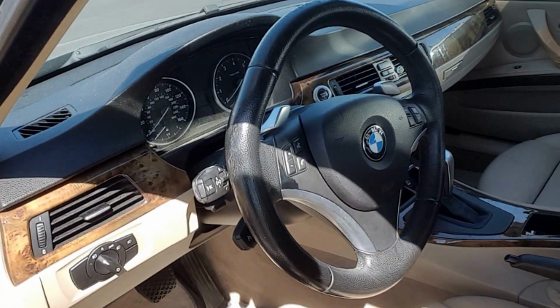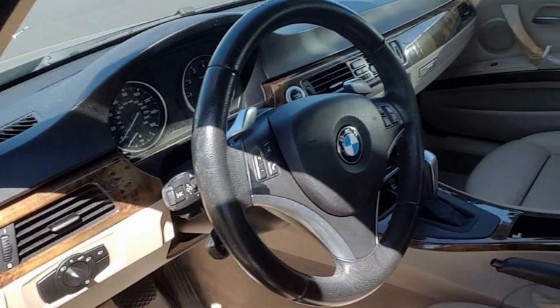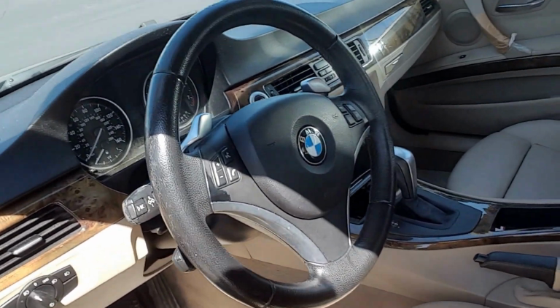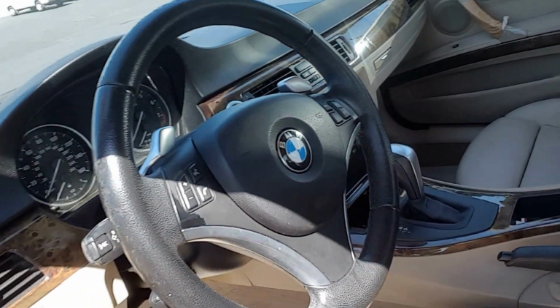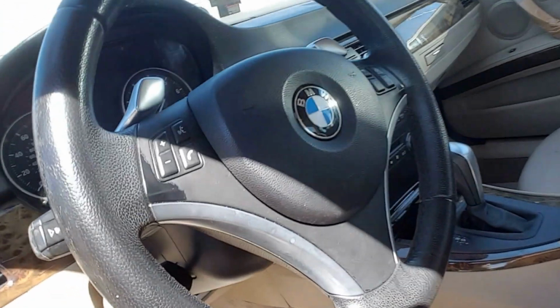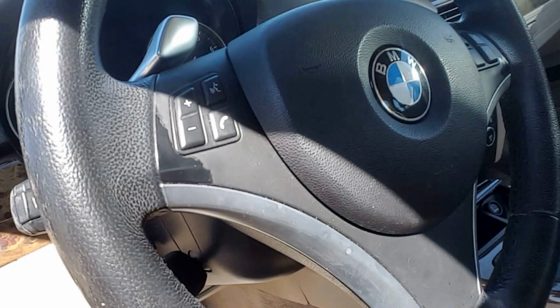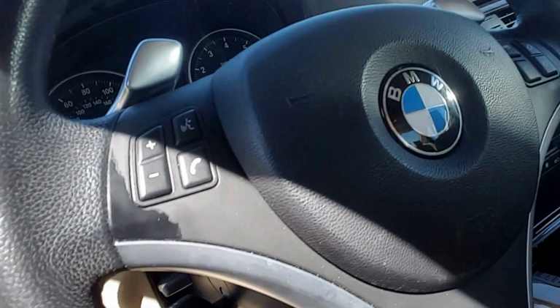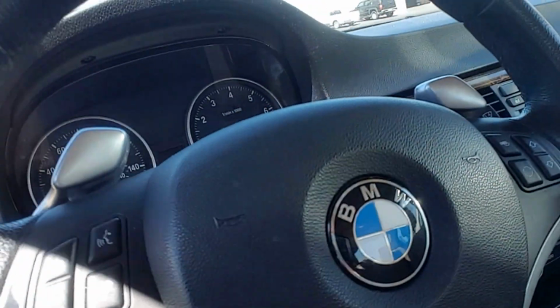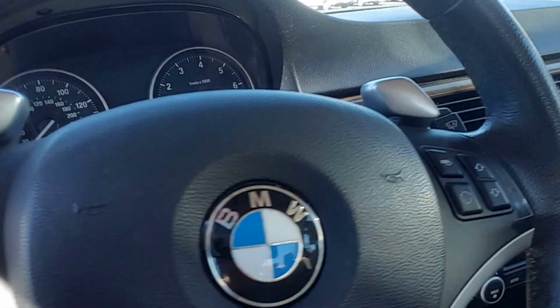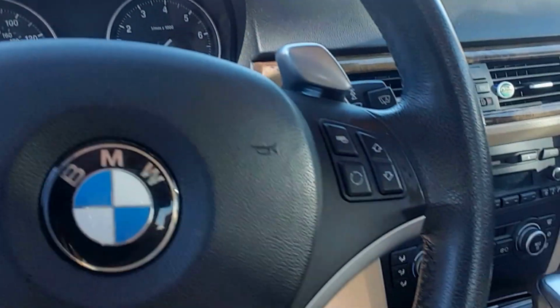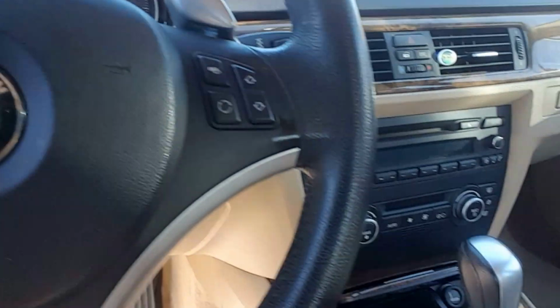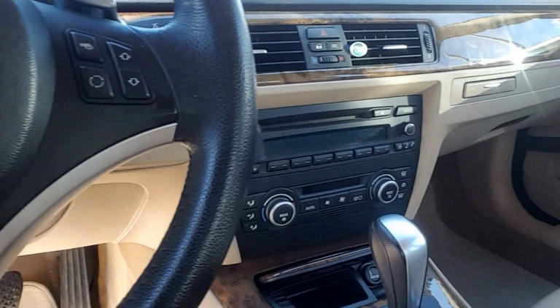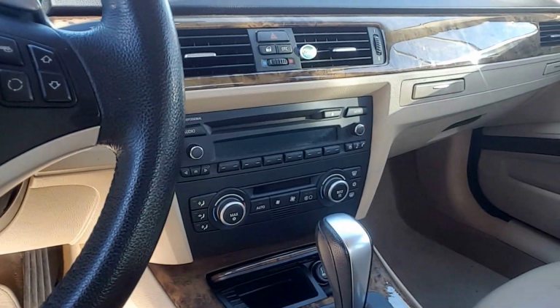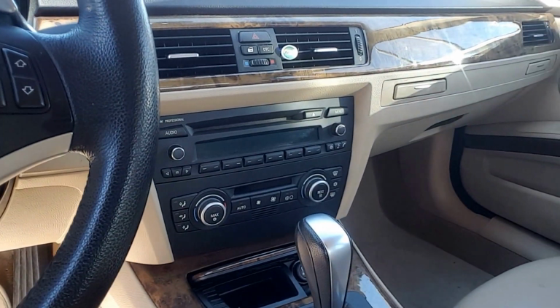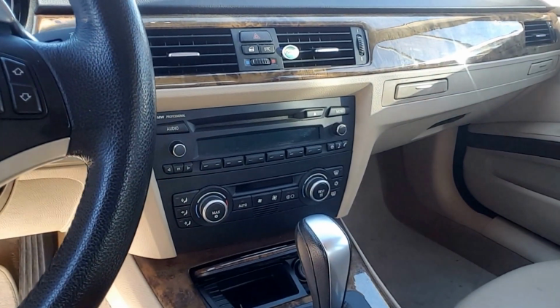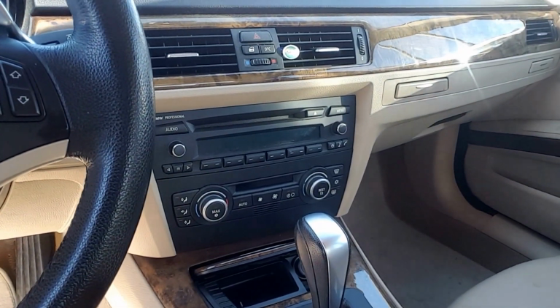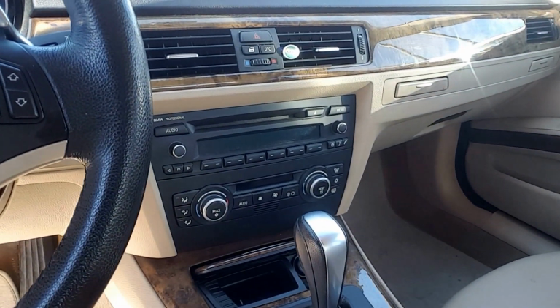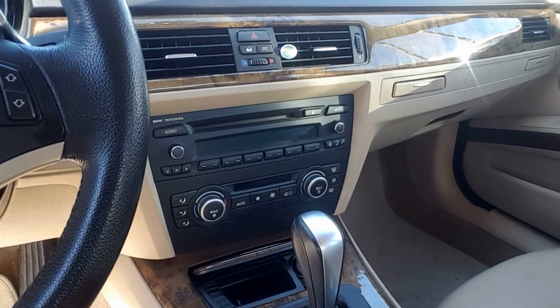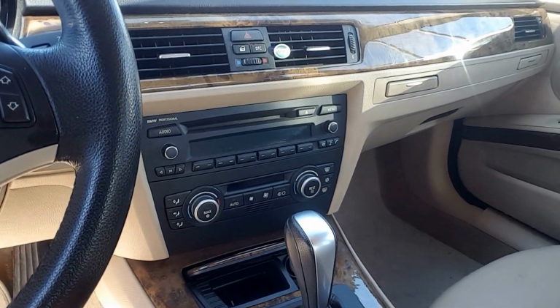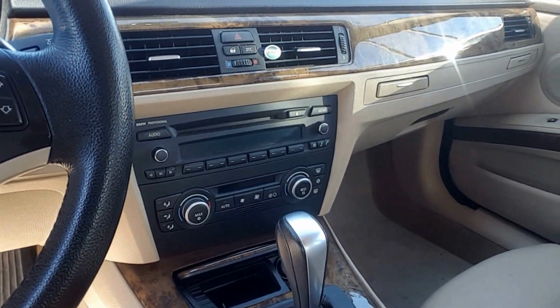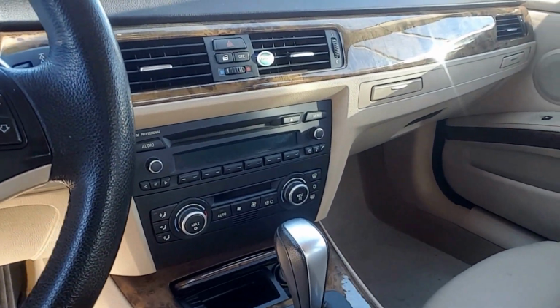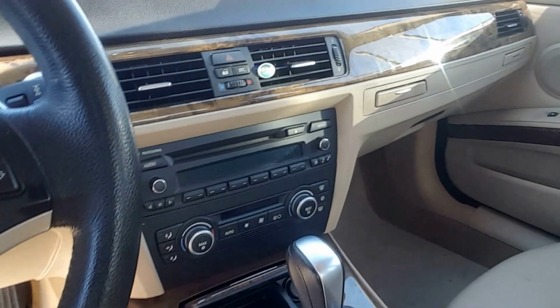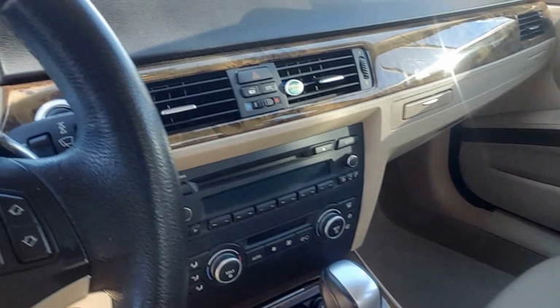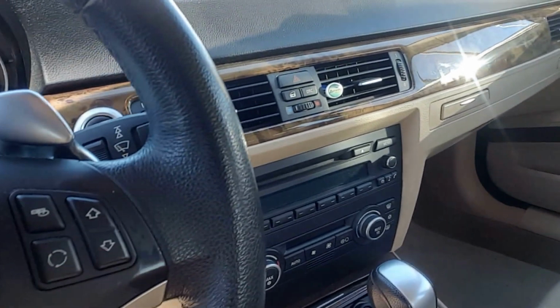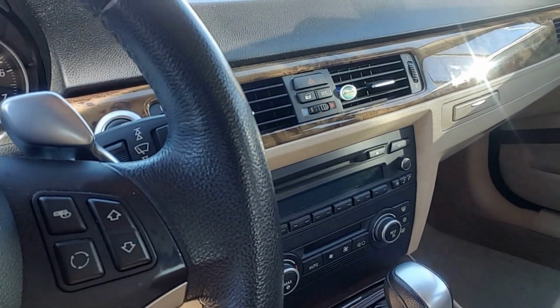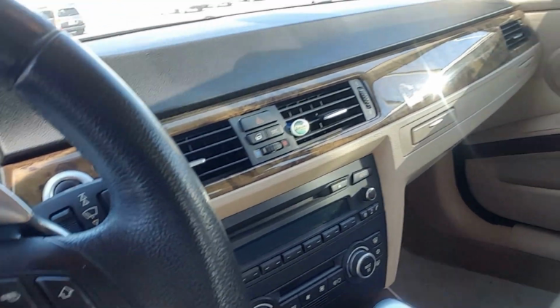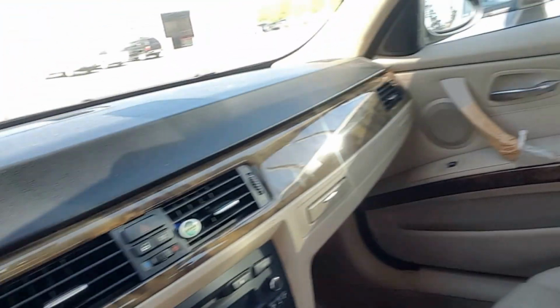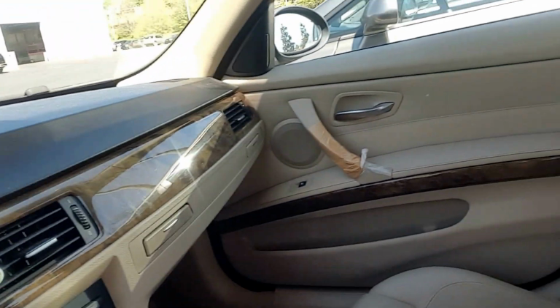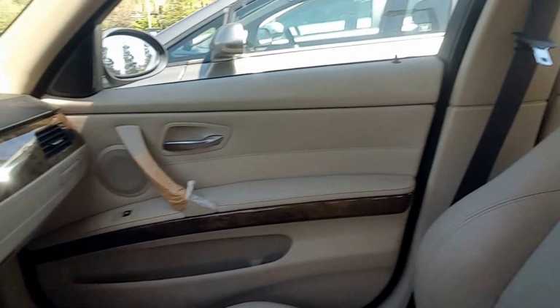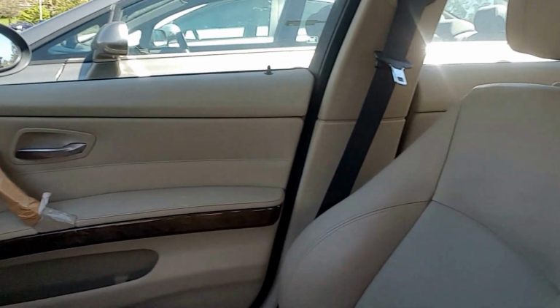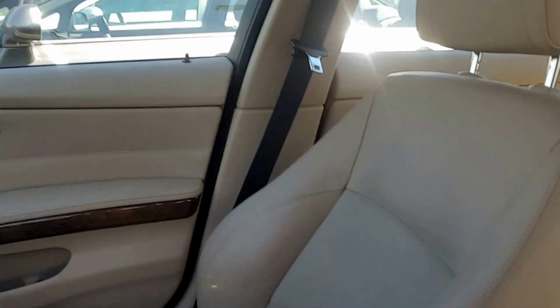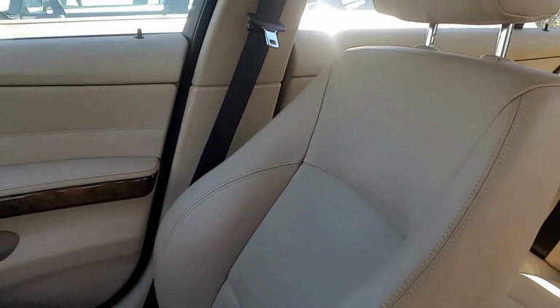Has Bluetooth, sport paddle shifters, and it is a push-button start smart key. CD player, AC, sunroof.